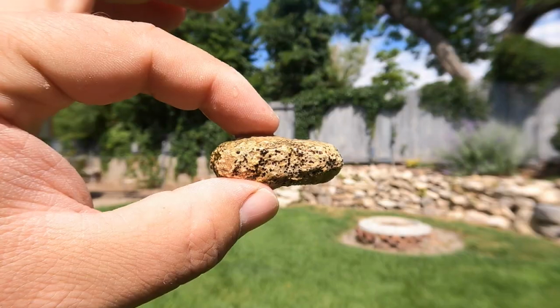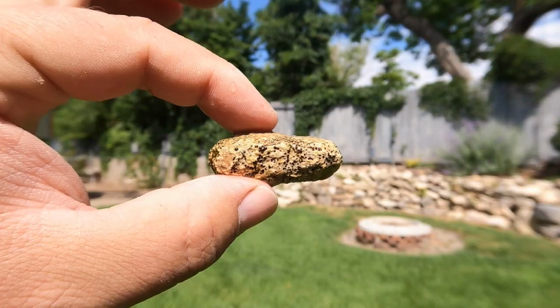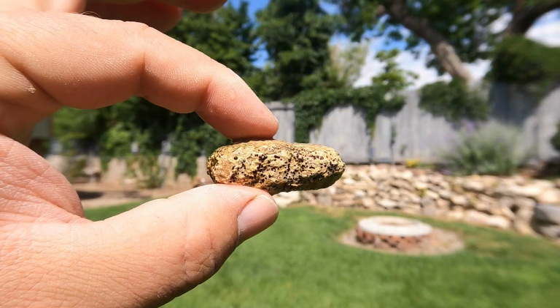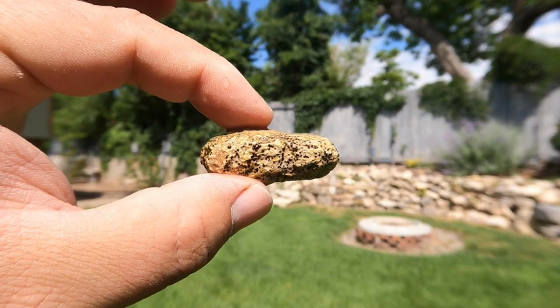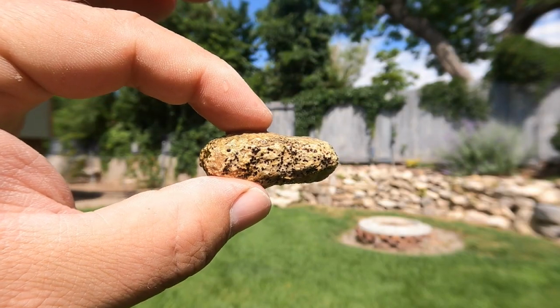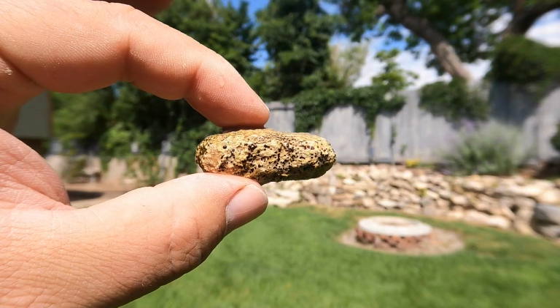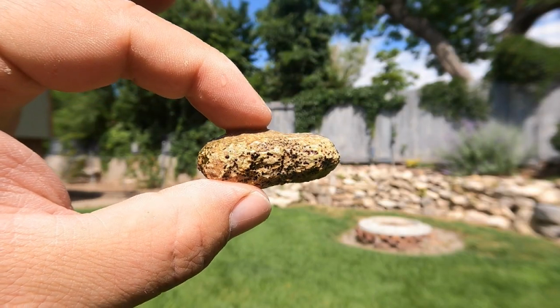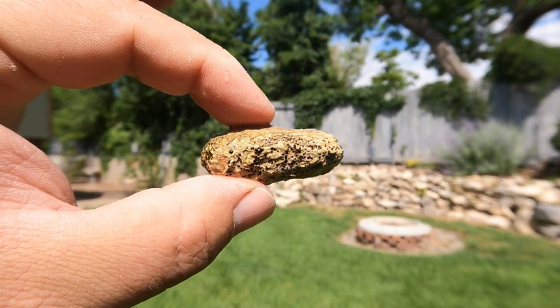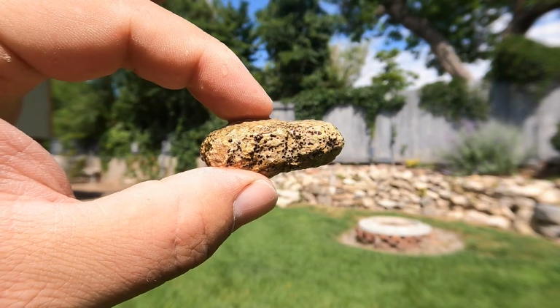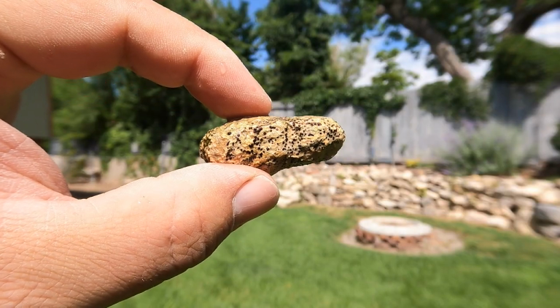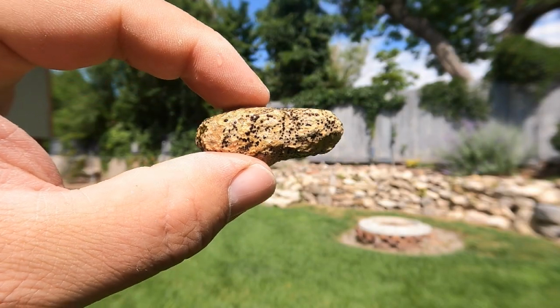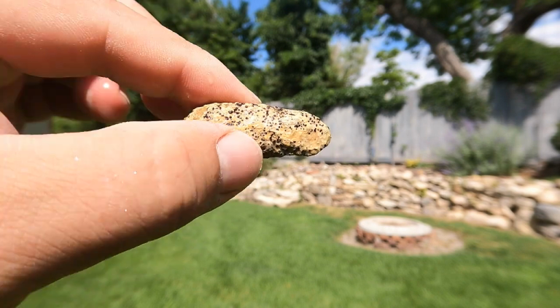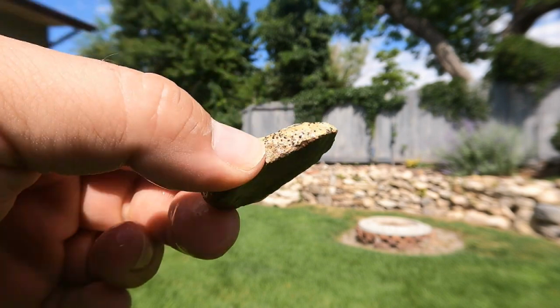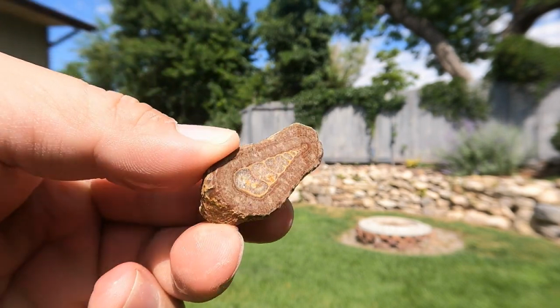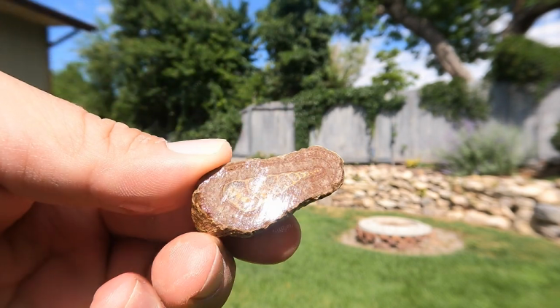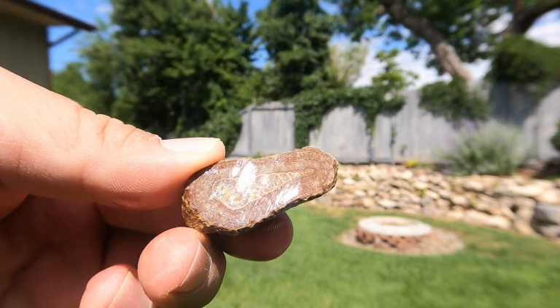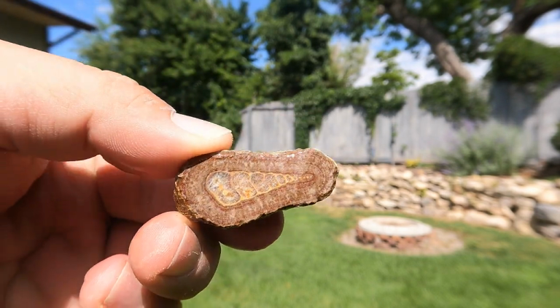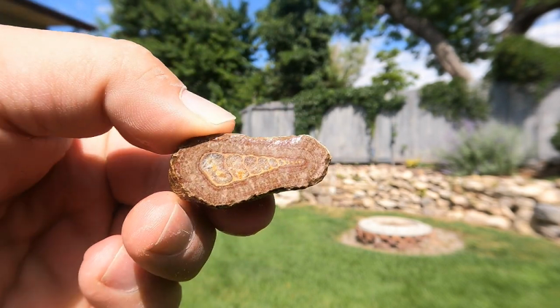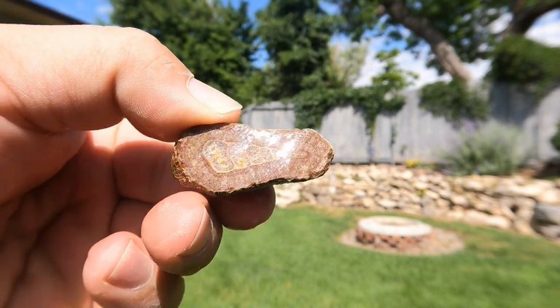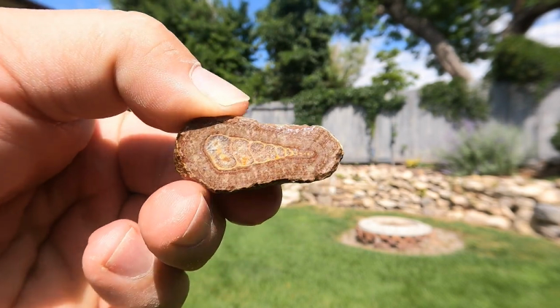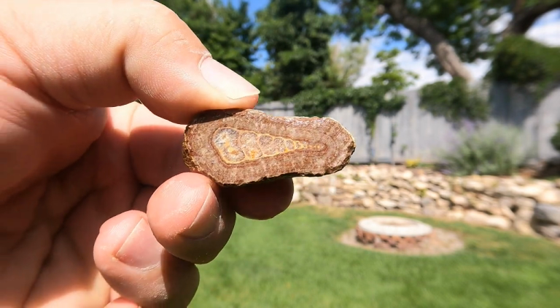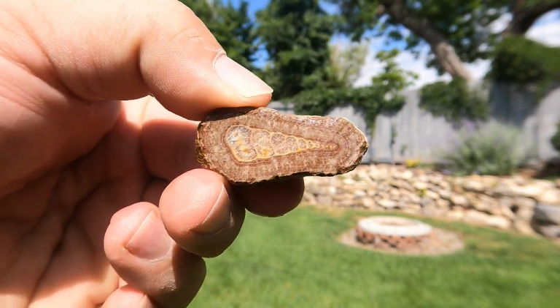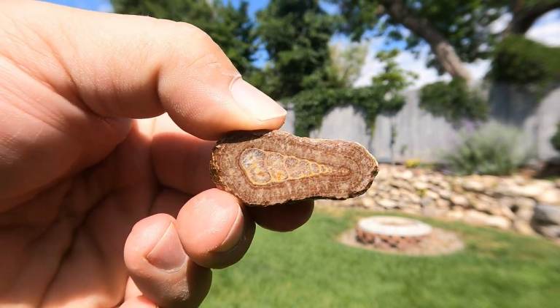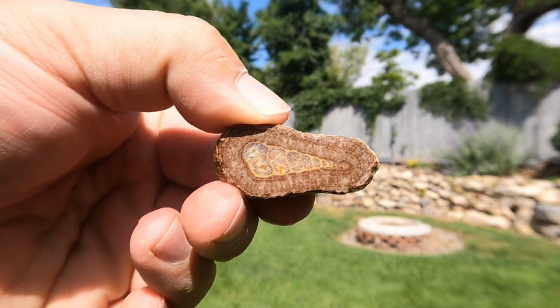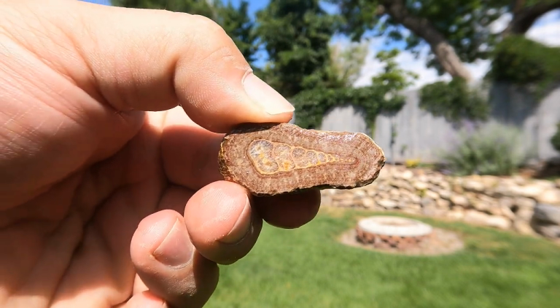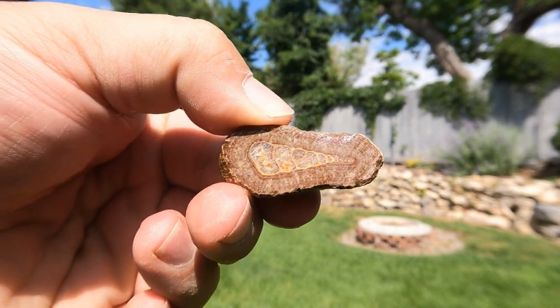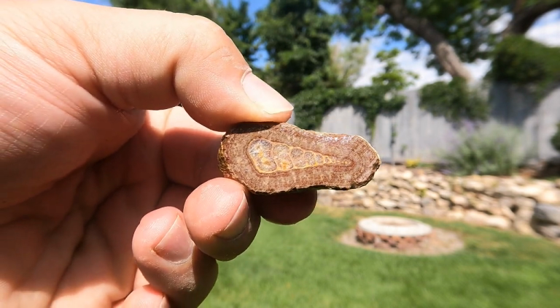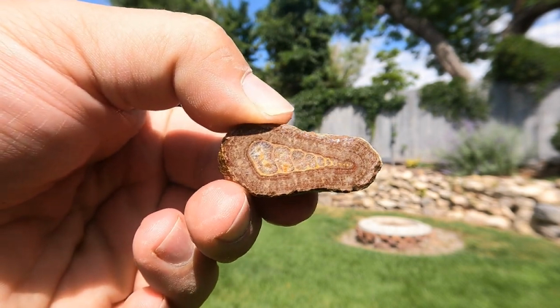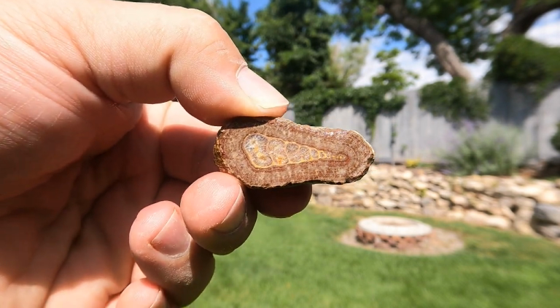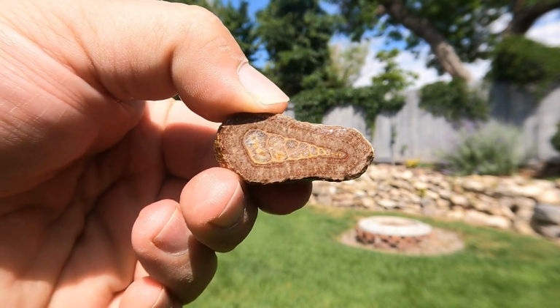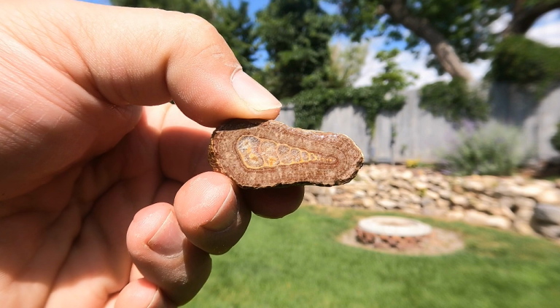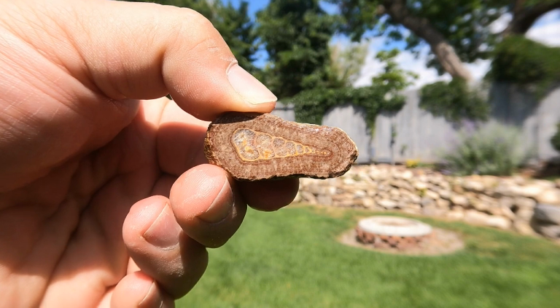This is one of those bird's eye seashells. One side of it broke, and this side — really nice. Look at that one. It's beautiful.